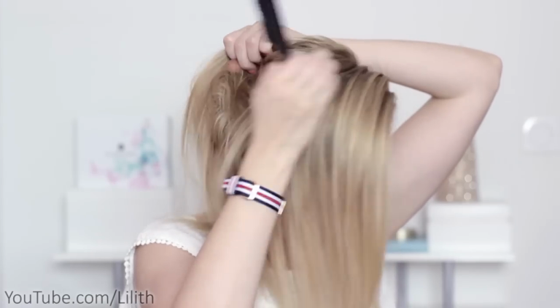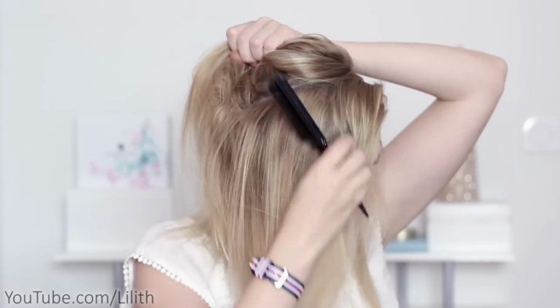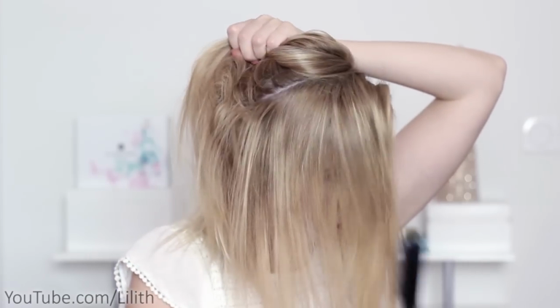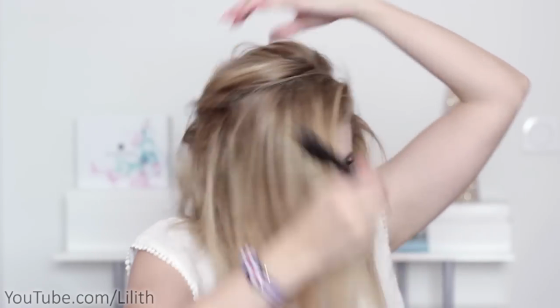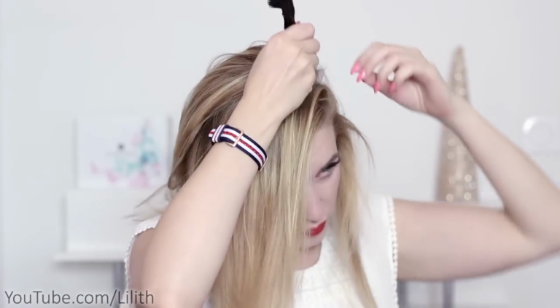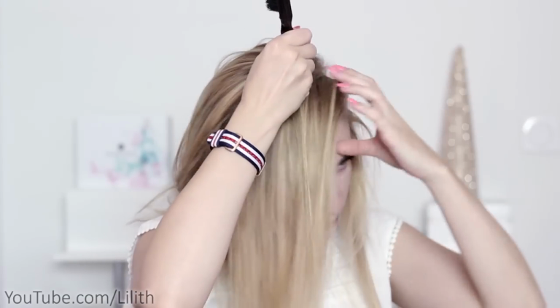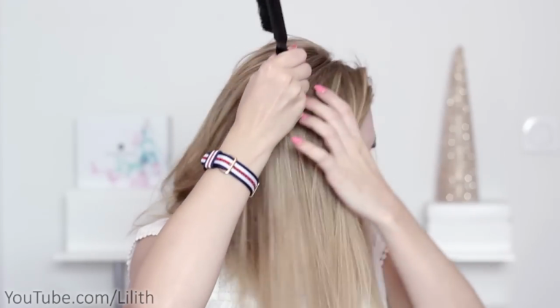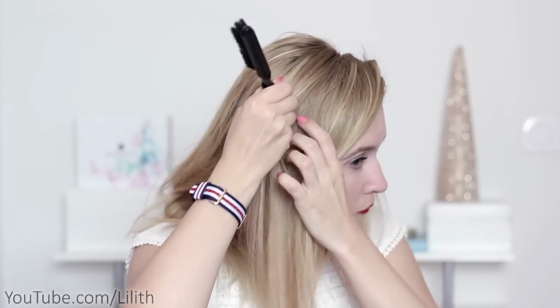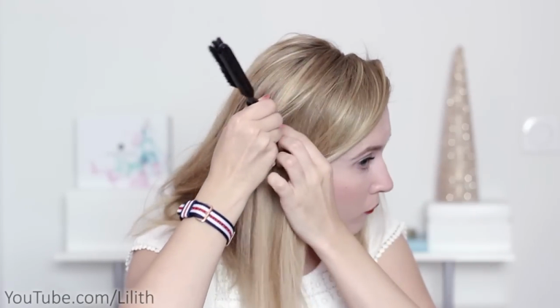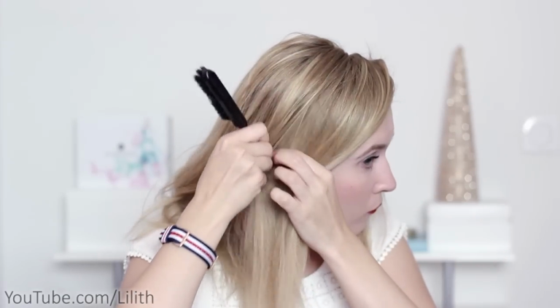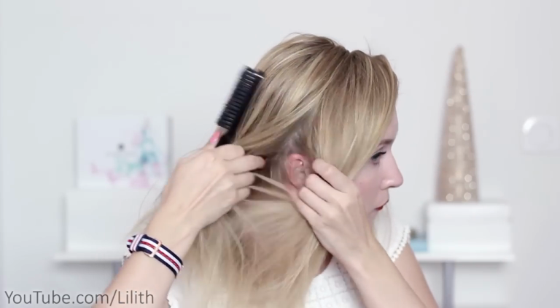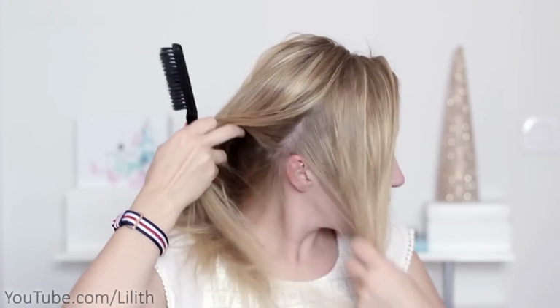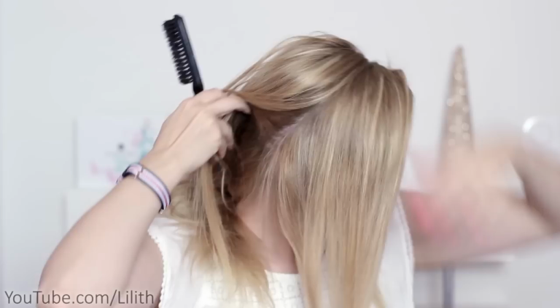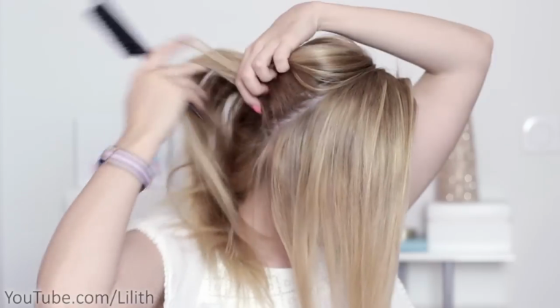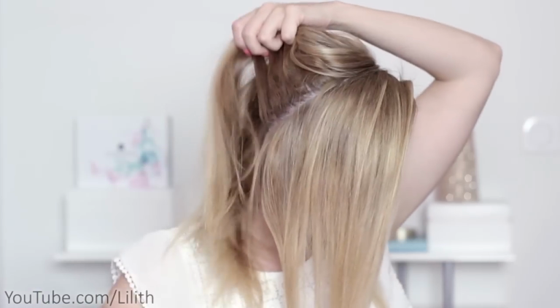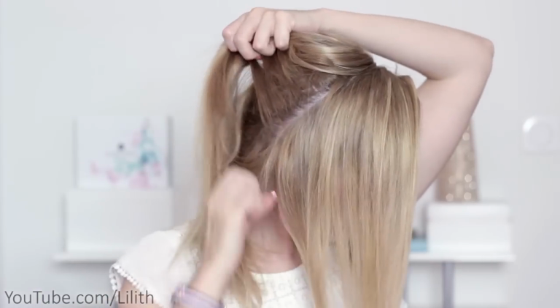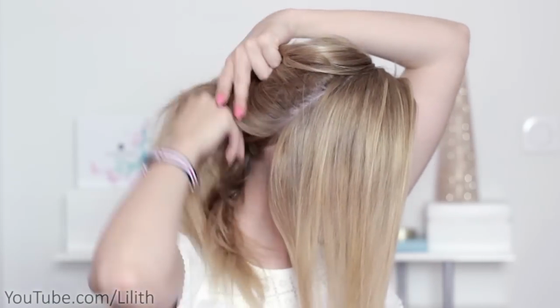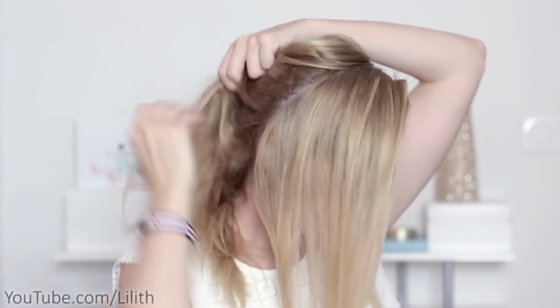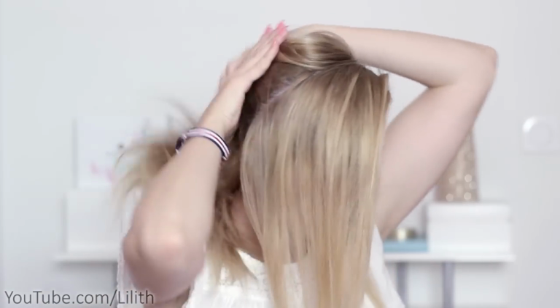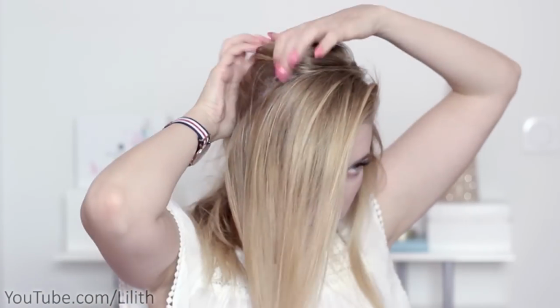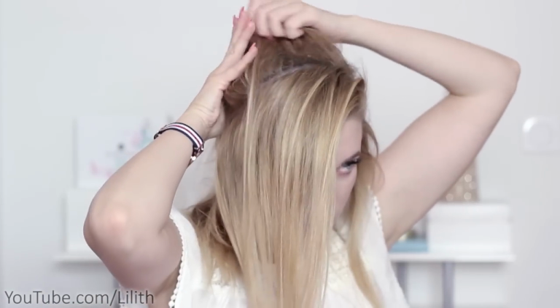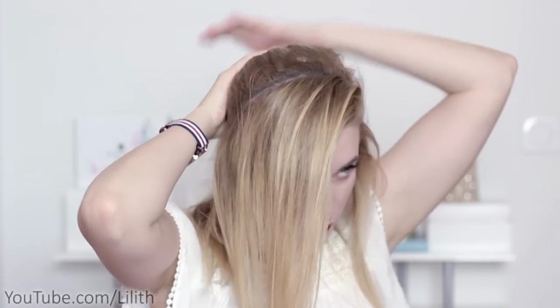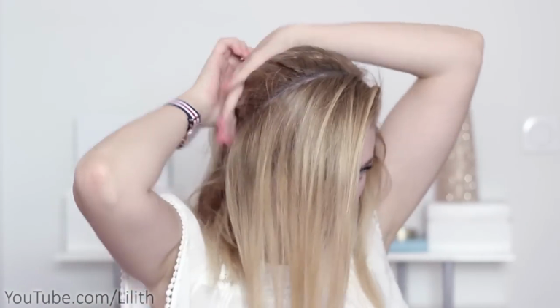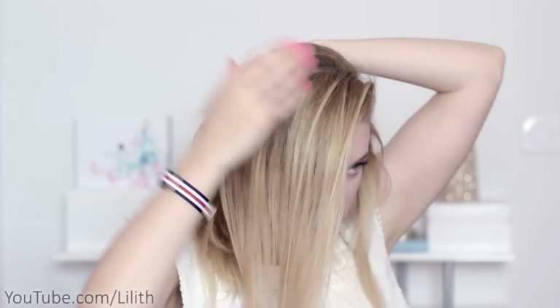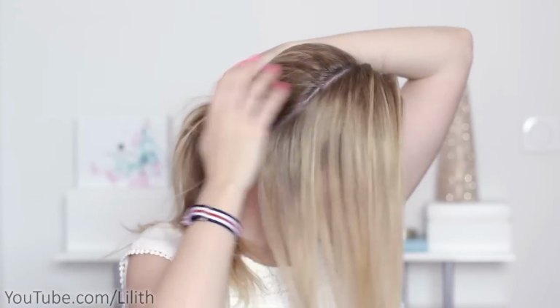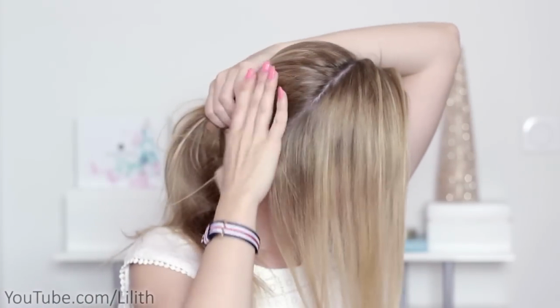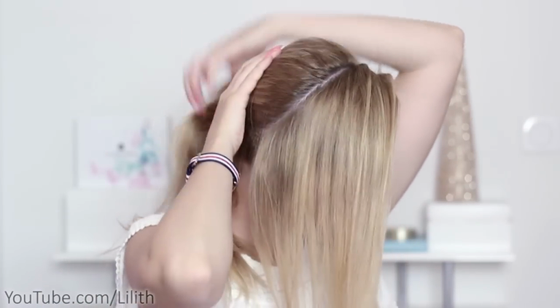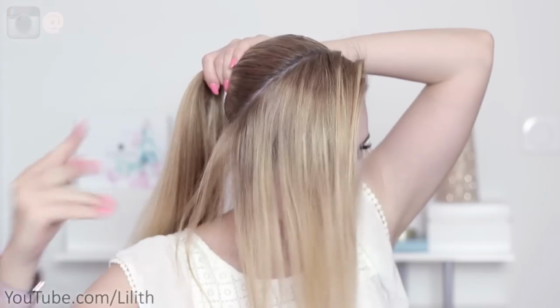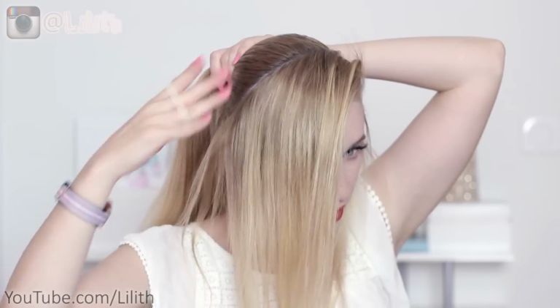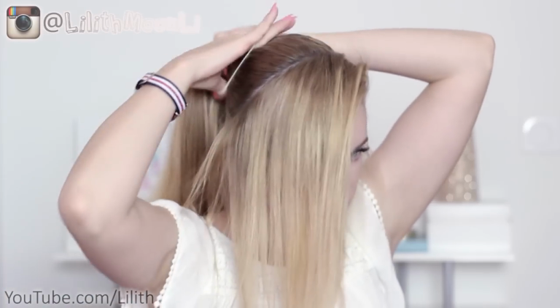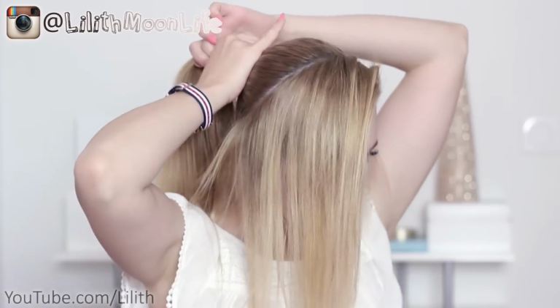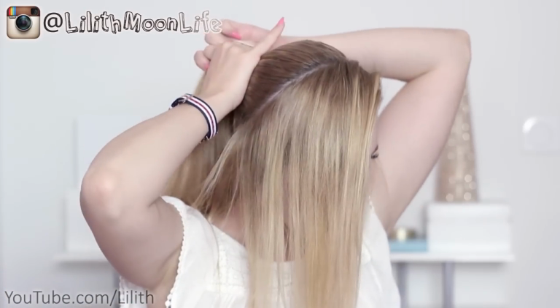In this tutorial I'm going to start from sectioning the hair. For the convenience of styling, I'm going to secure the remaining hair into a high ponytail. Using the loose hair, I'm going to create my braid.